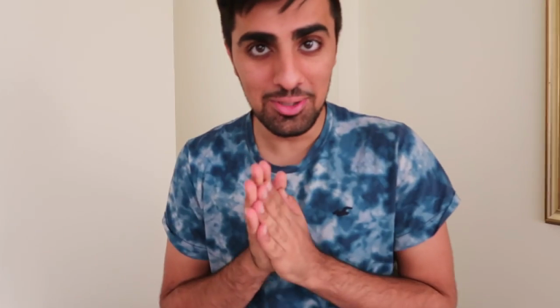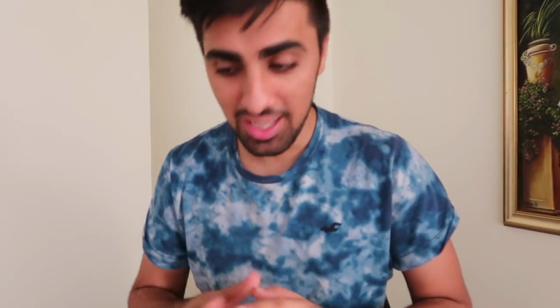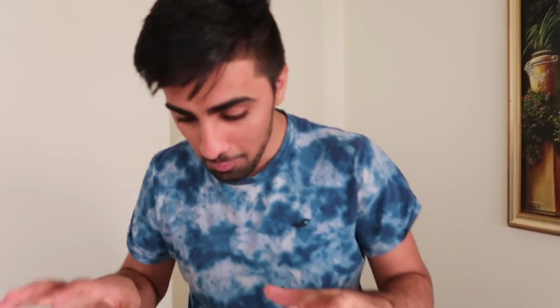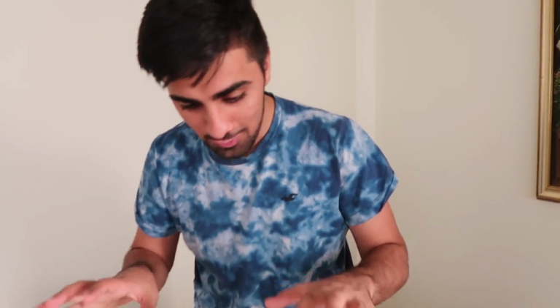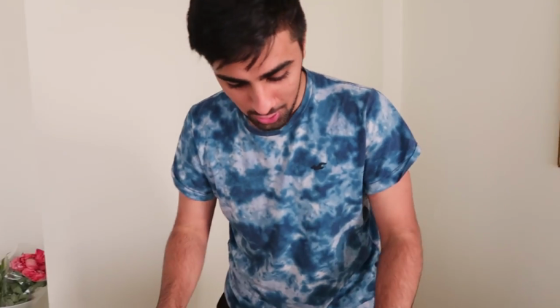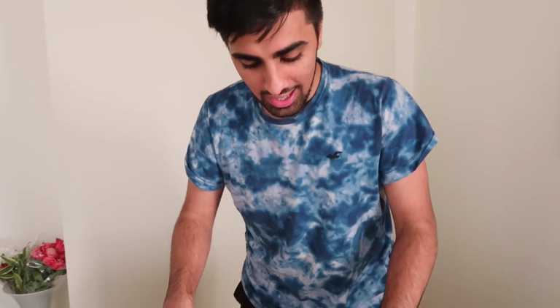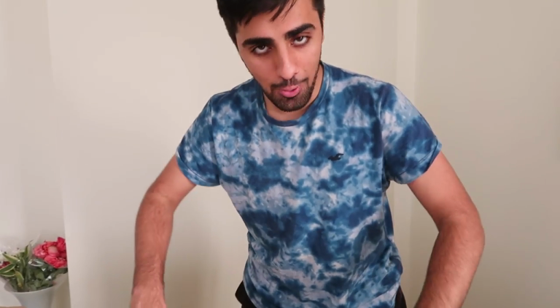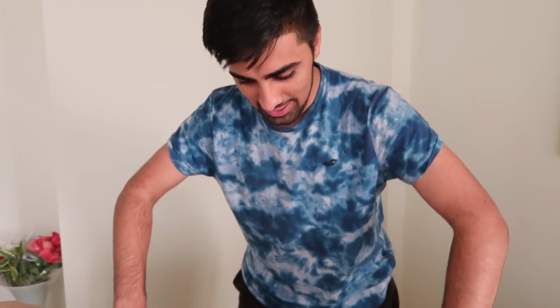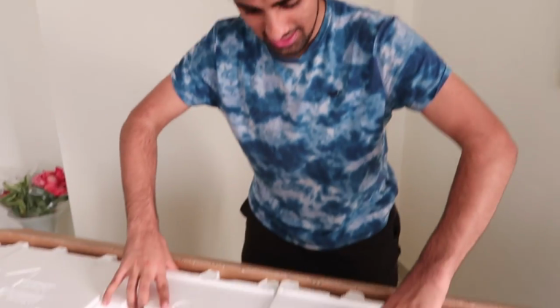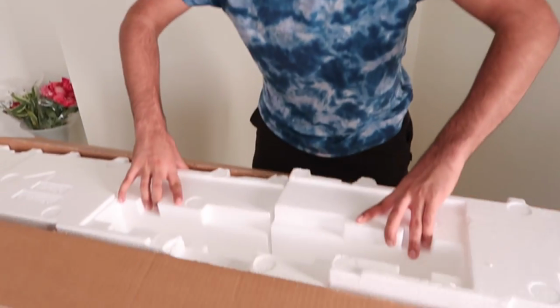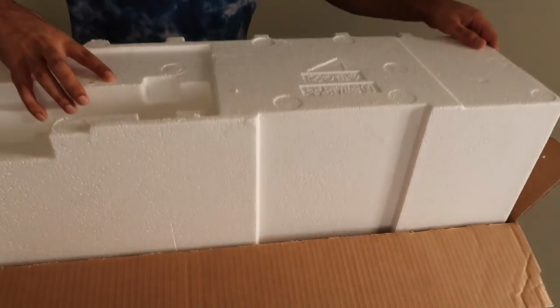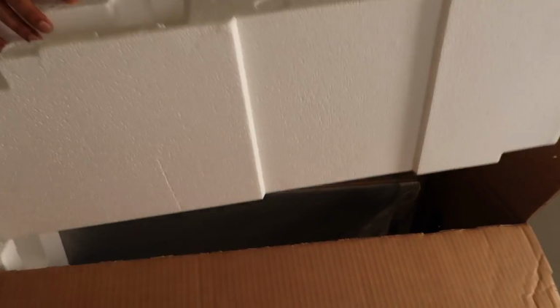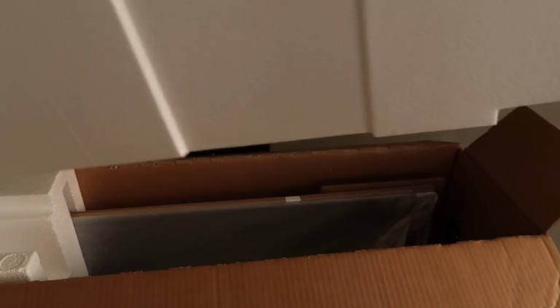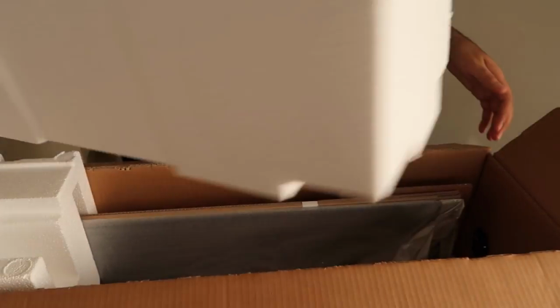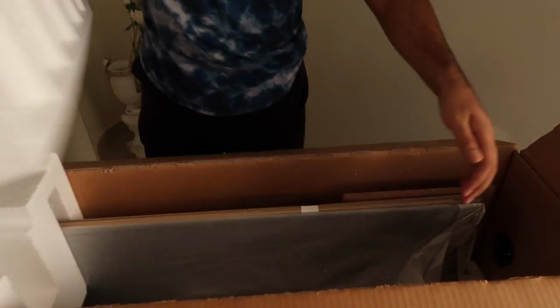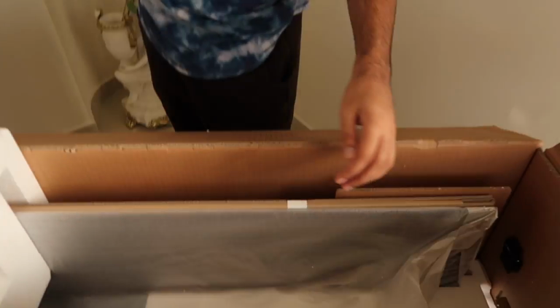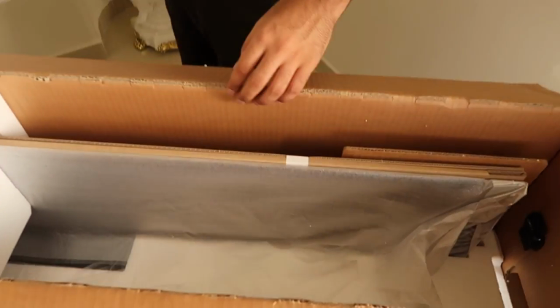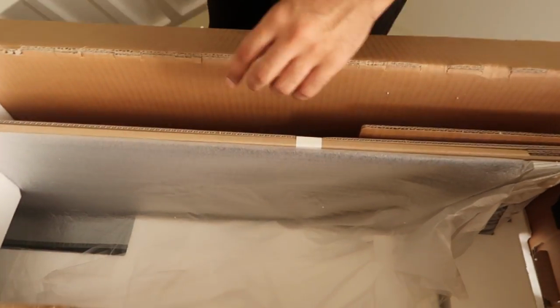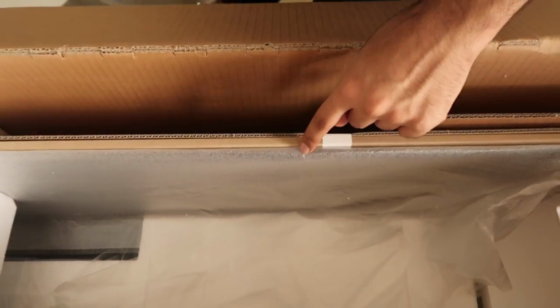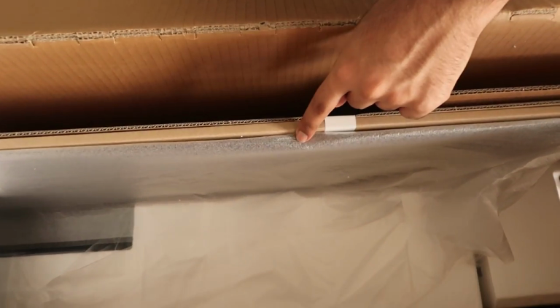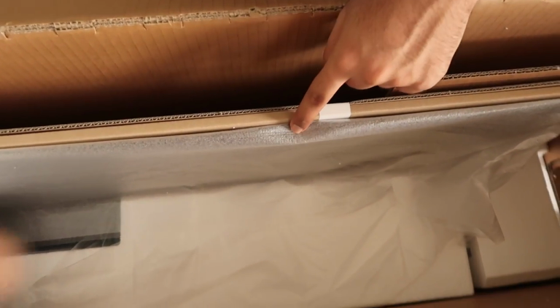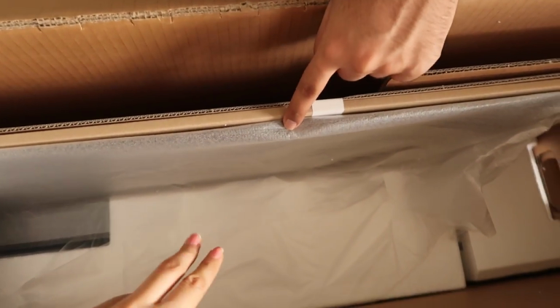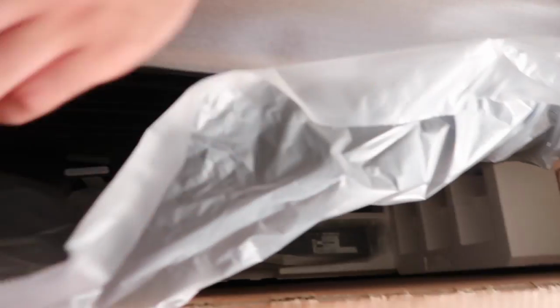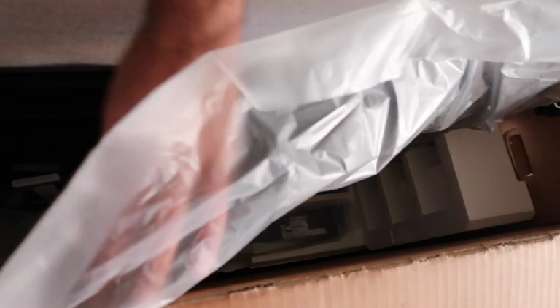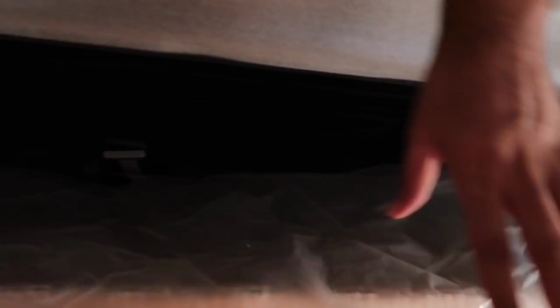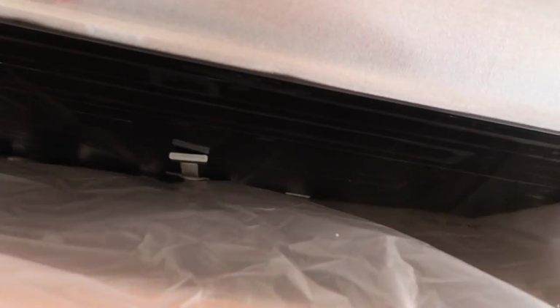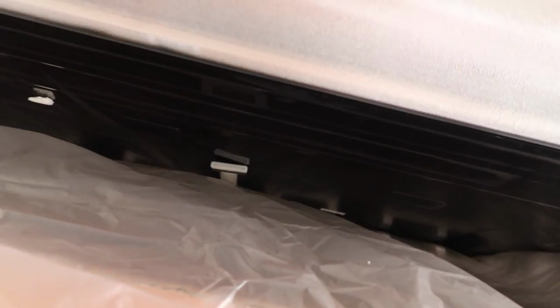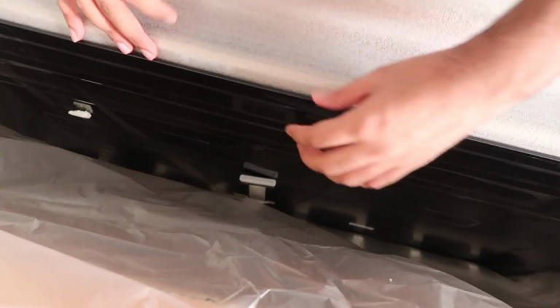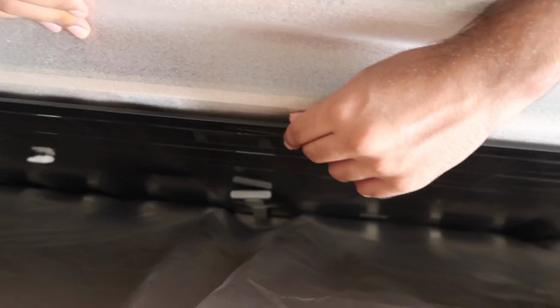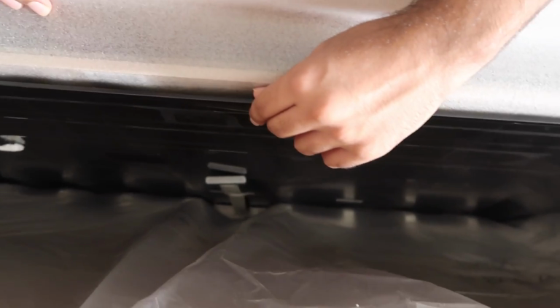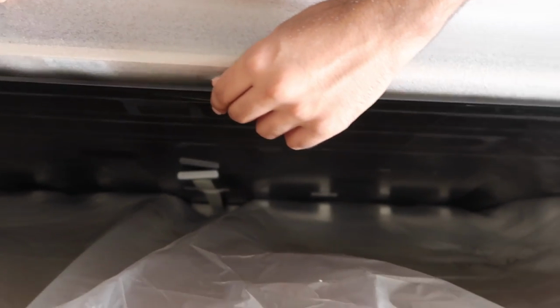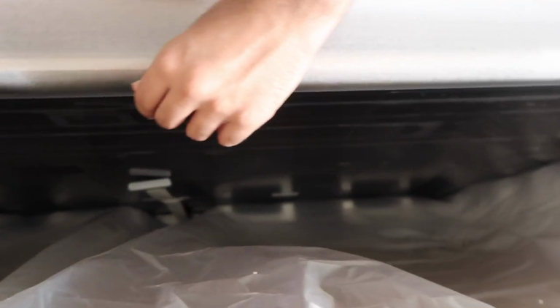Here goes nothing. Moment of truth. Let's open this. That's the TV. Oh, my gosh. This is so thin.